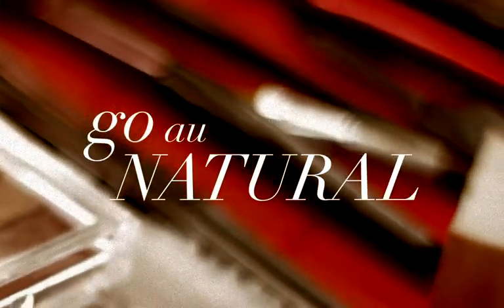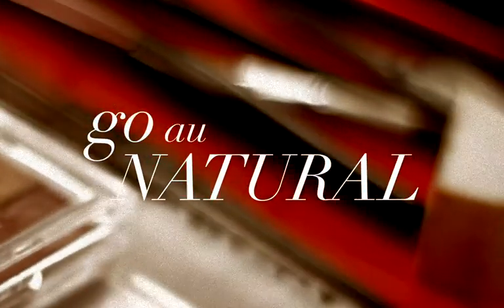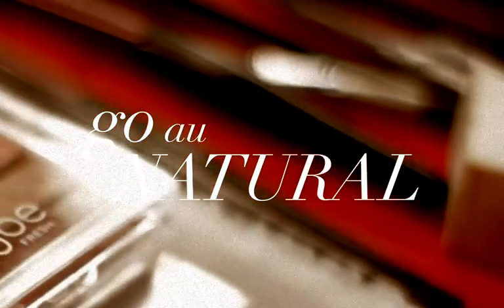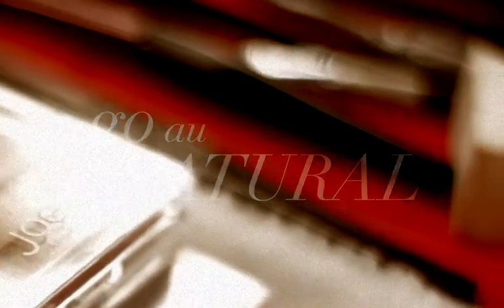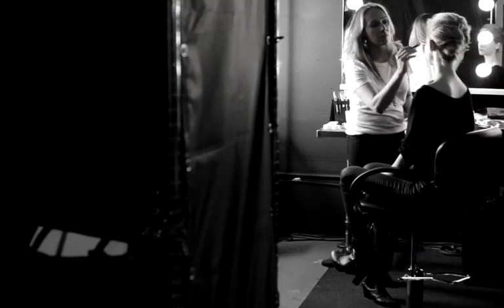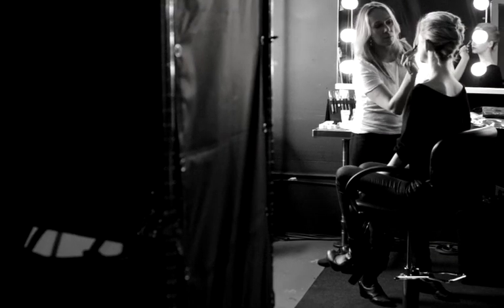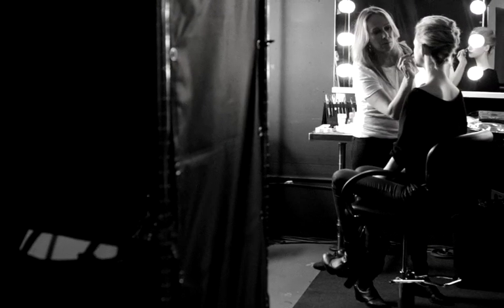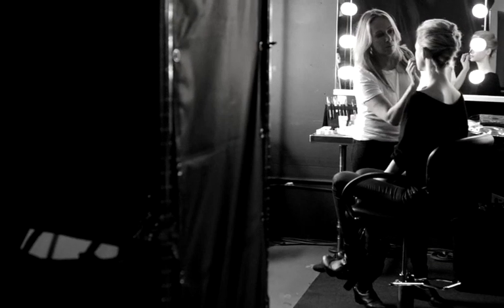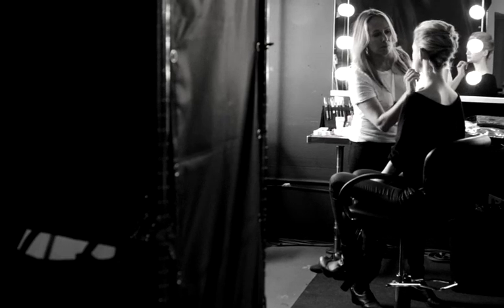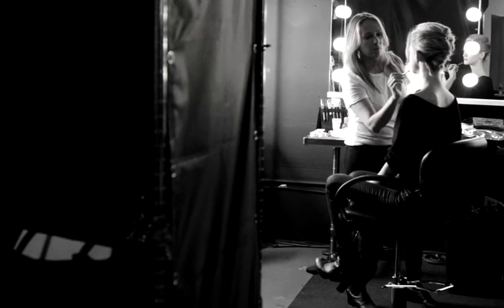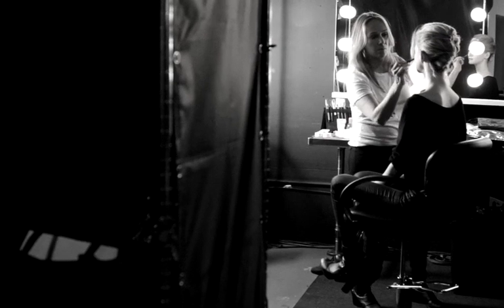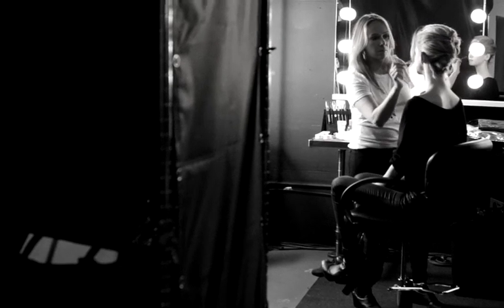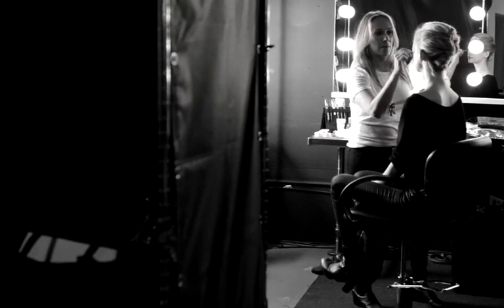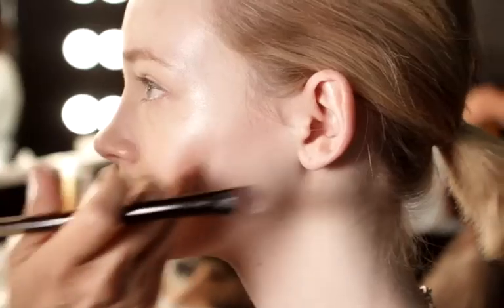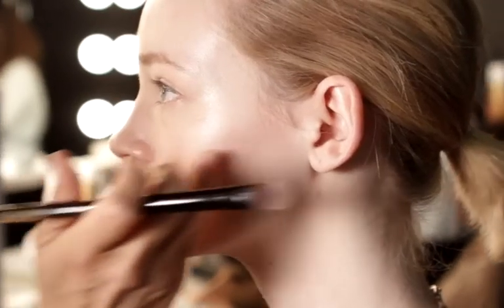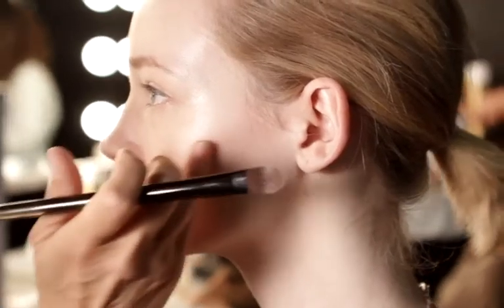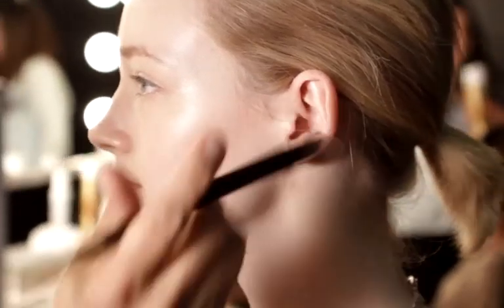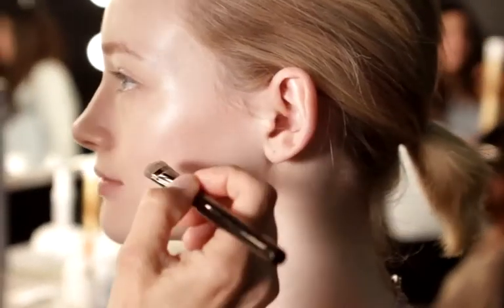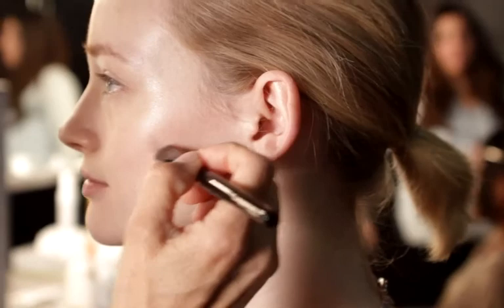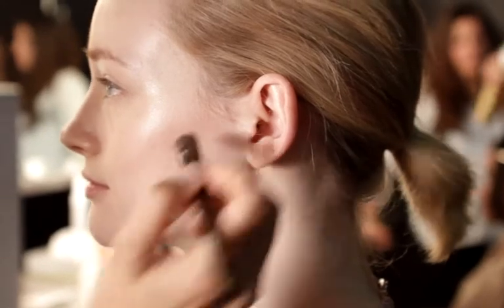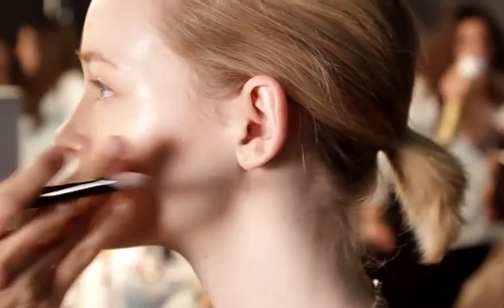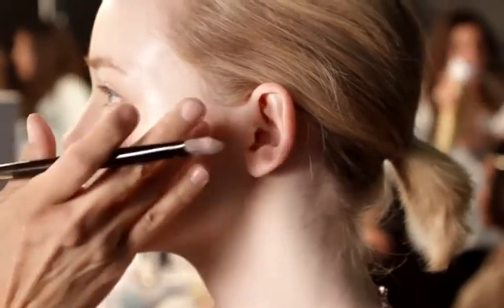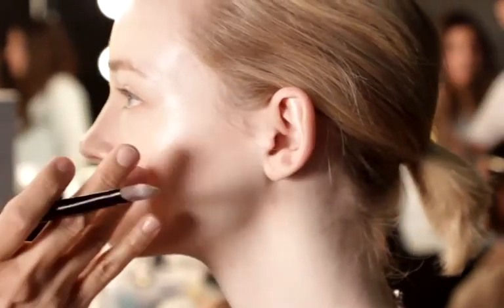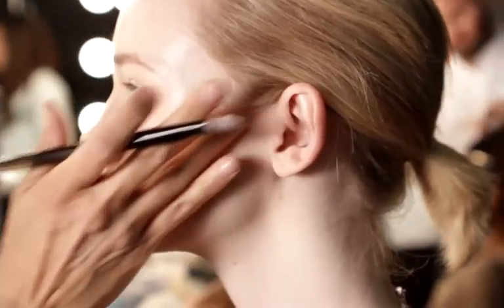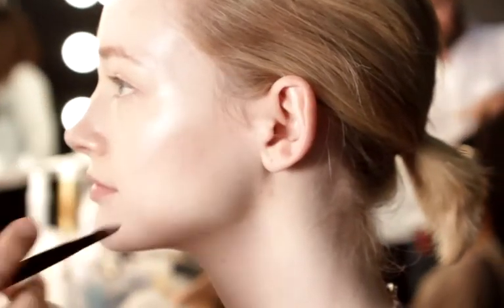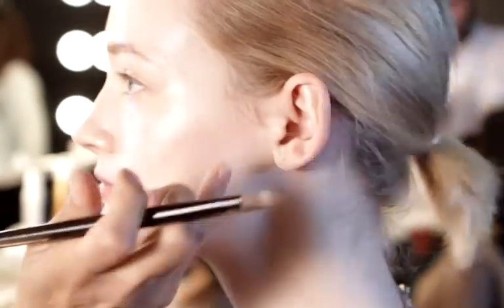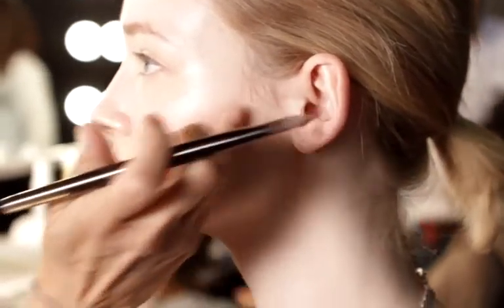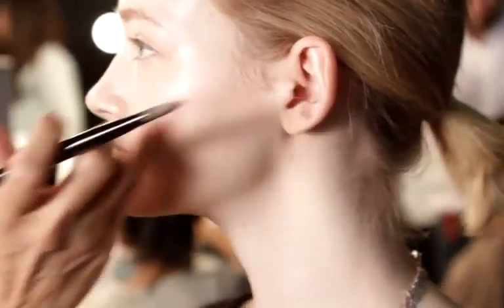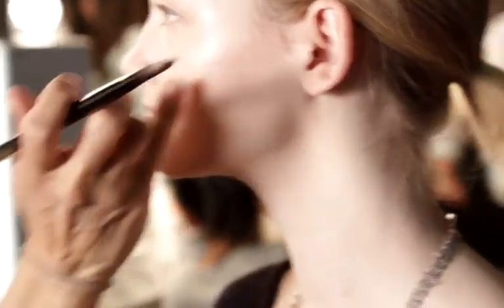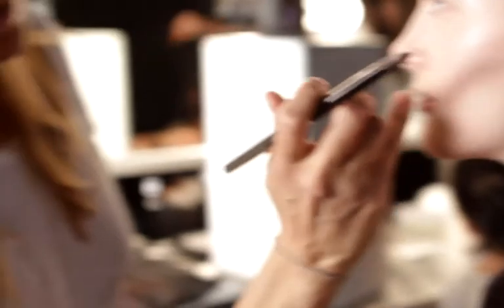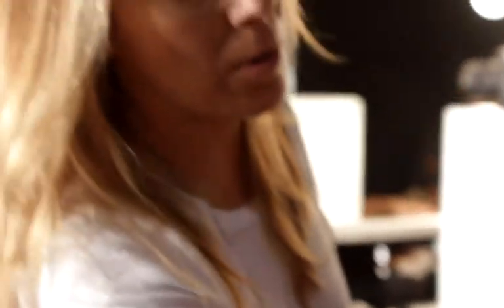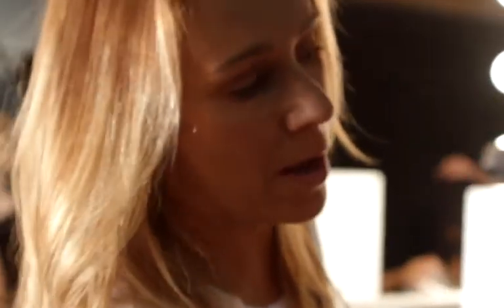I'm Simone Otis, the beauty director for JoFresh, and I'm going to show you some of our fall looks for beauty. The New Neutrals palette is about a very clean, minimalist face — perfect for looking your best without looking like you're wearing much.